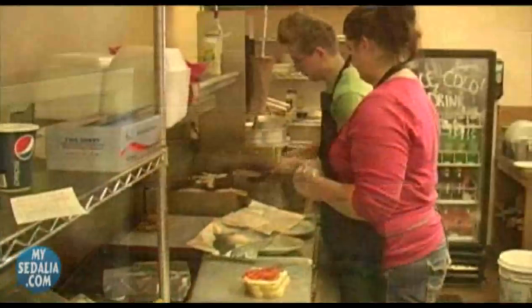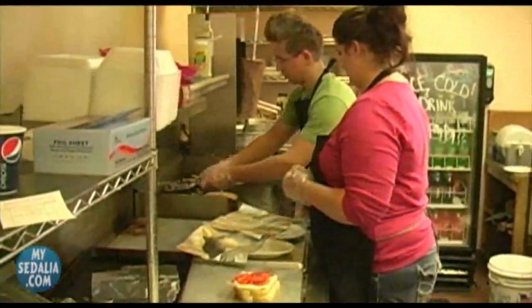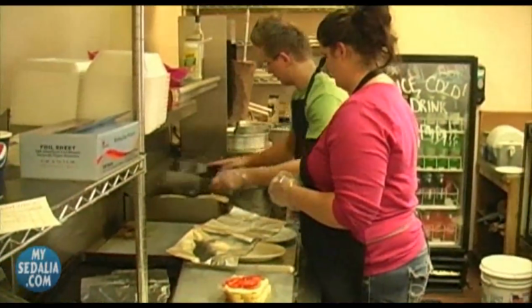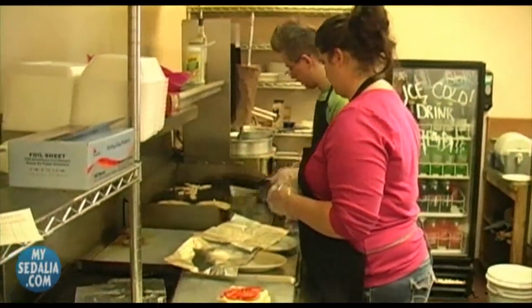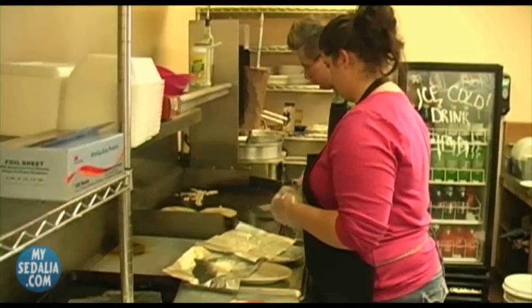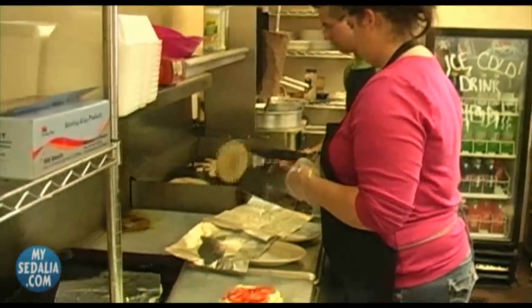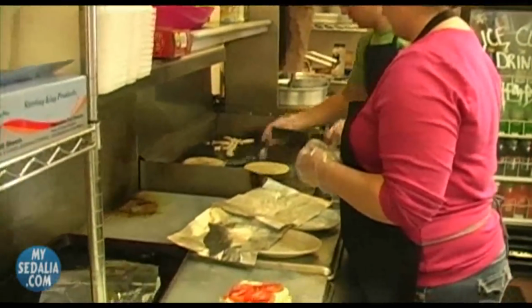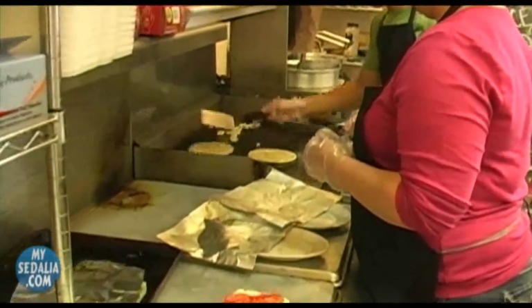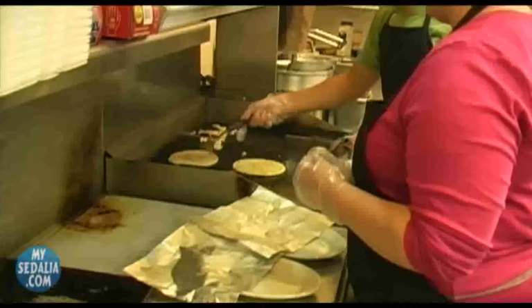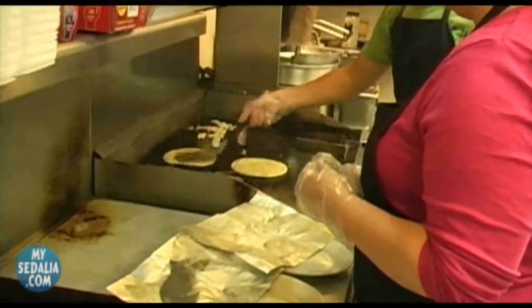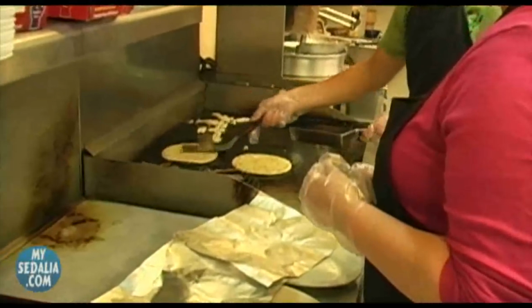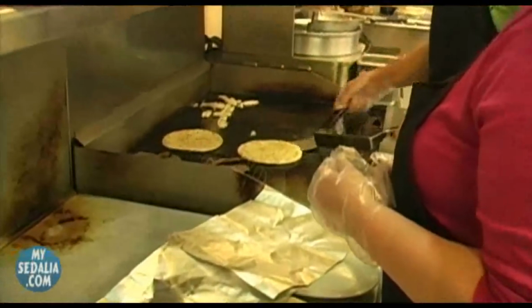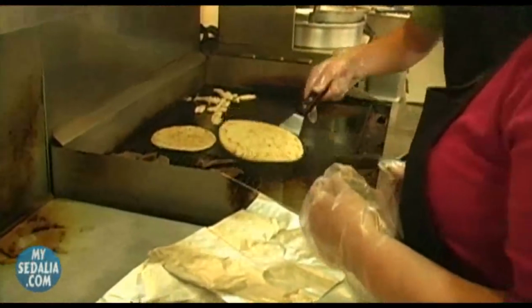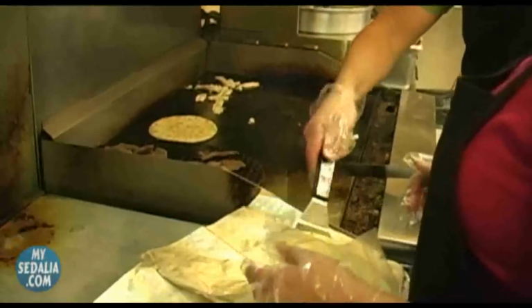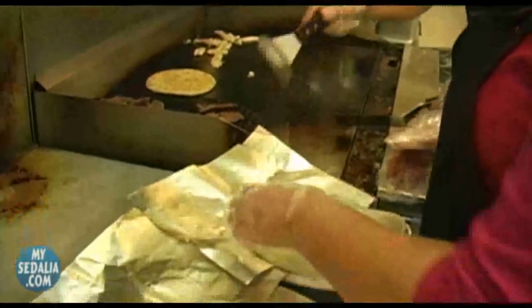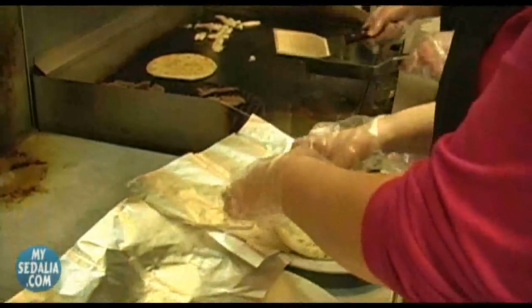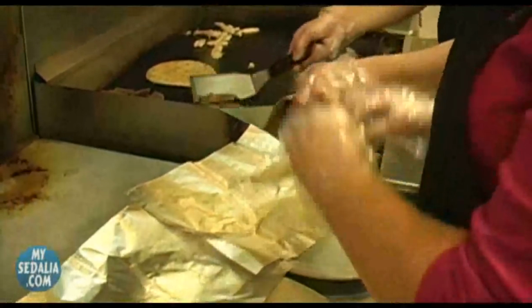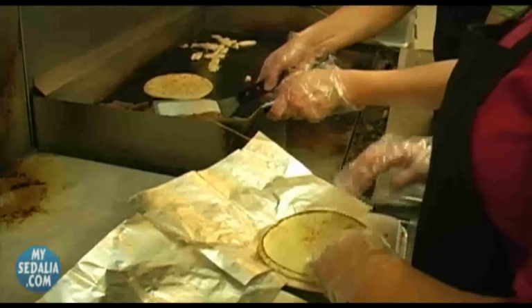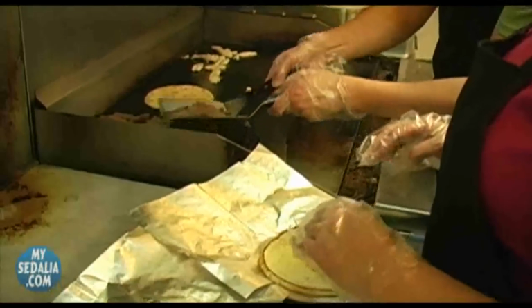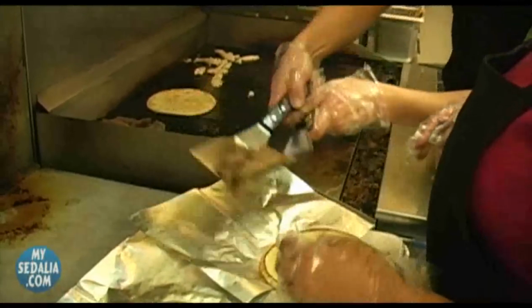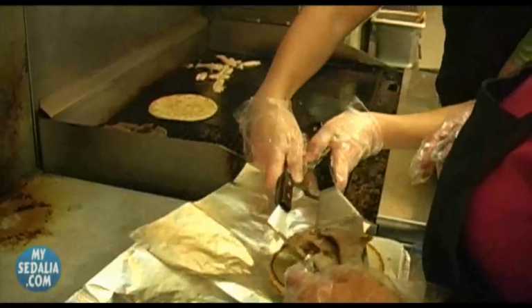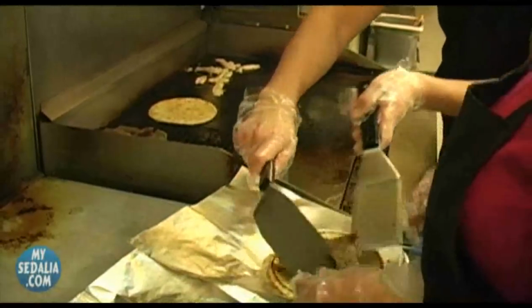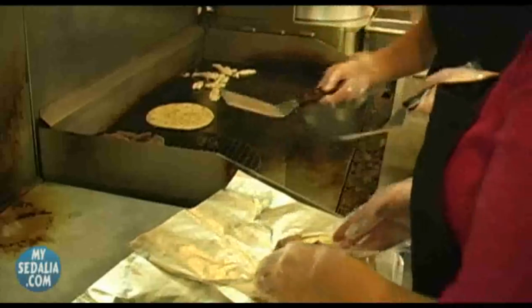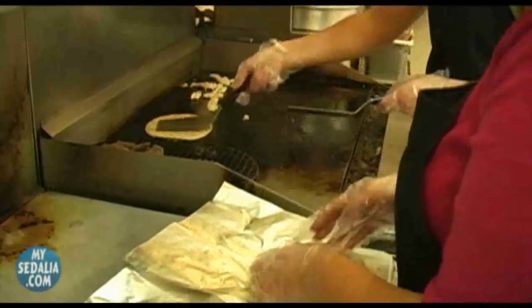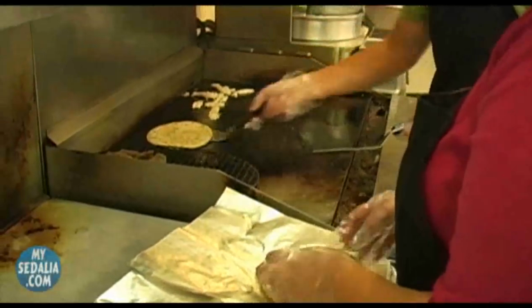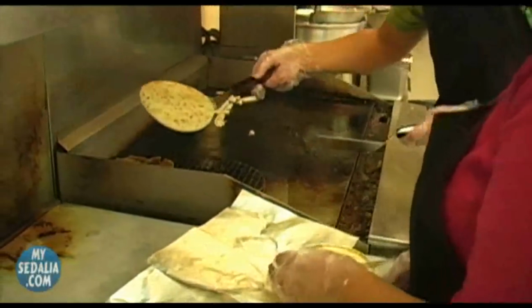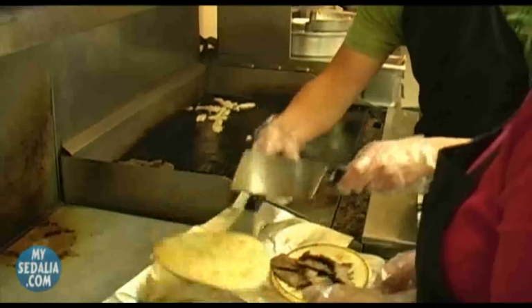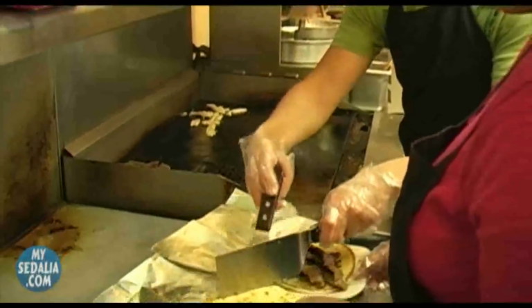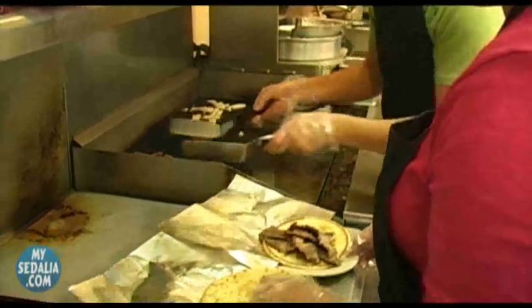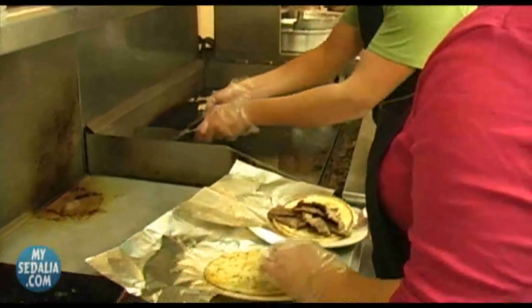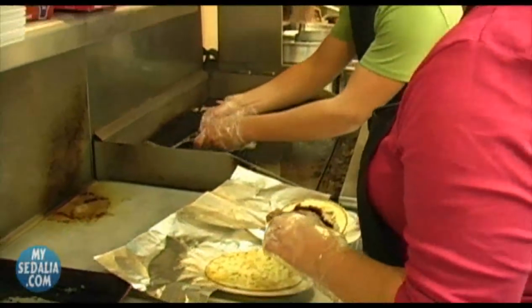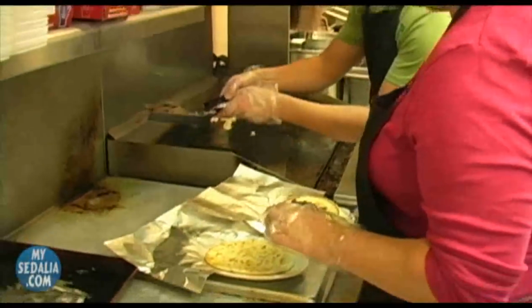The Brick Front Grill is bringing old world freshness here to Sedalia. If you have a hankering for some Mediterranean, they specialize in Greek, Italian, and Arabic food. That meal you really want that's normally halfway around the world — well, now it's at the intersection of Broadway and Thompson.